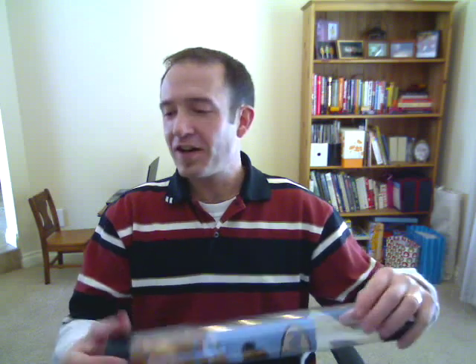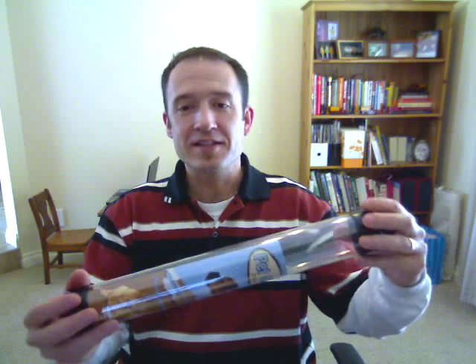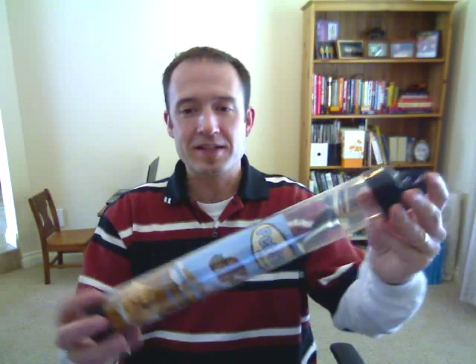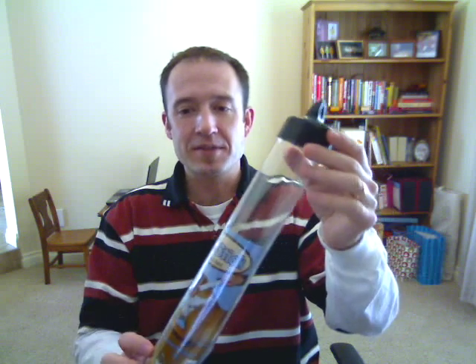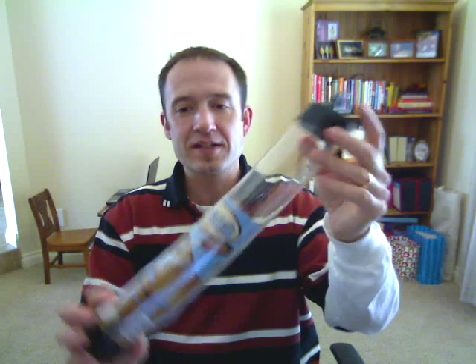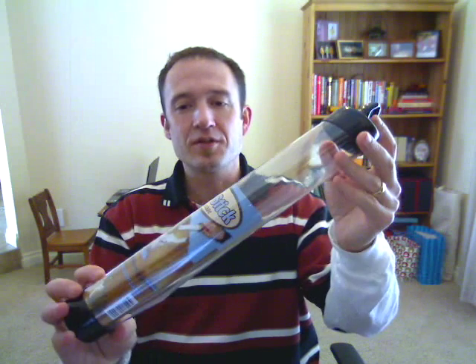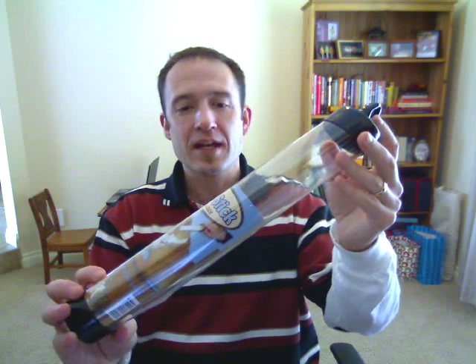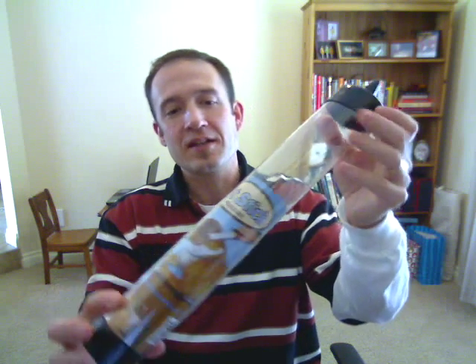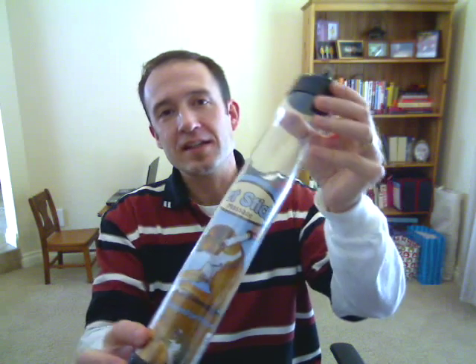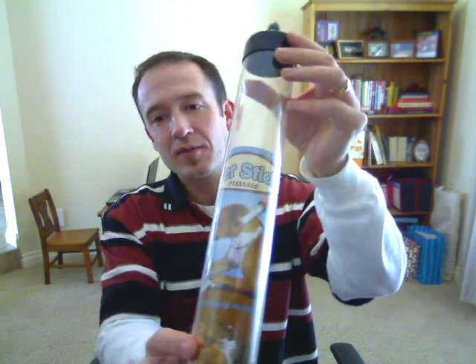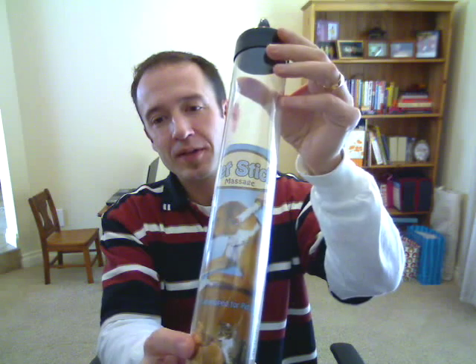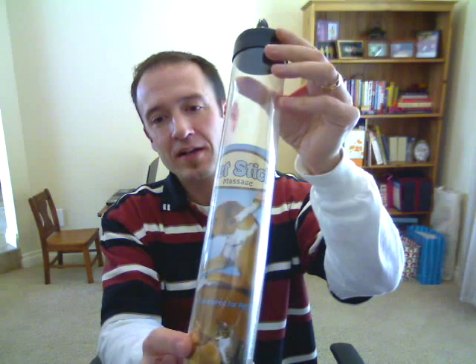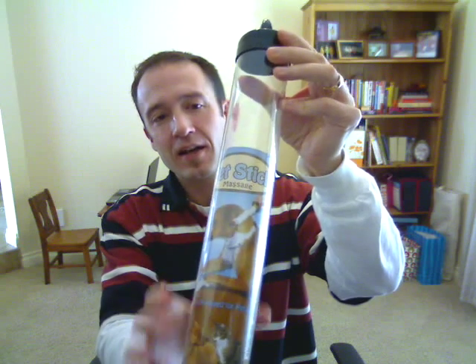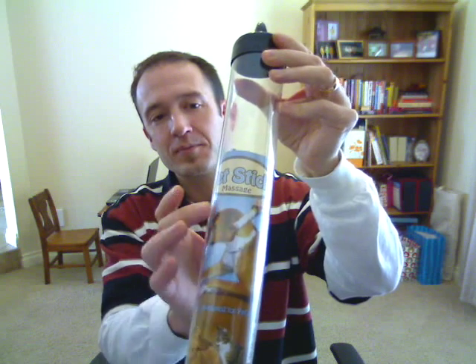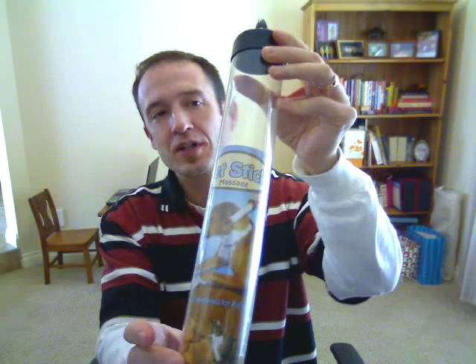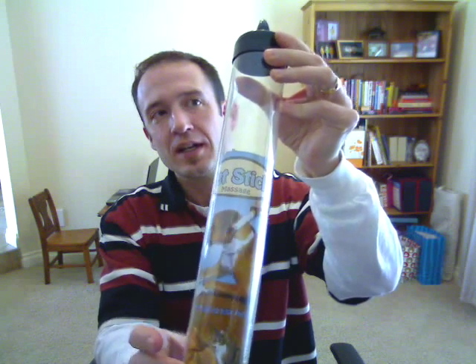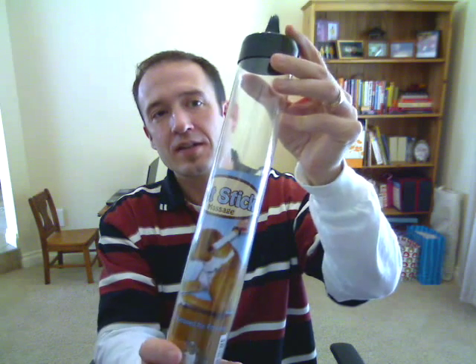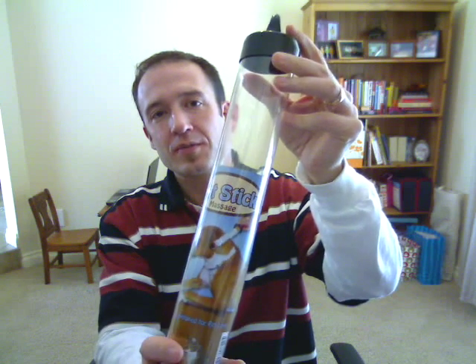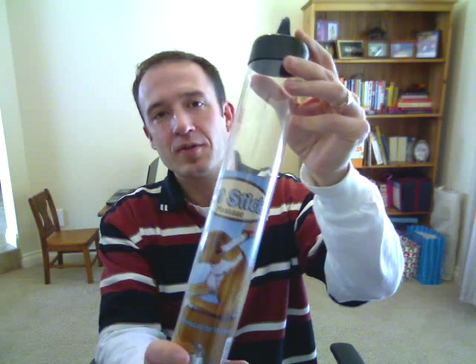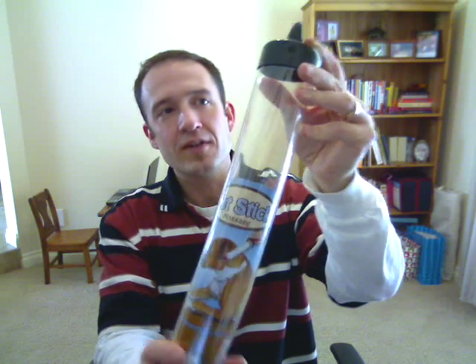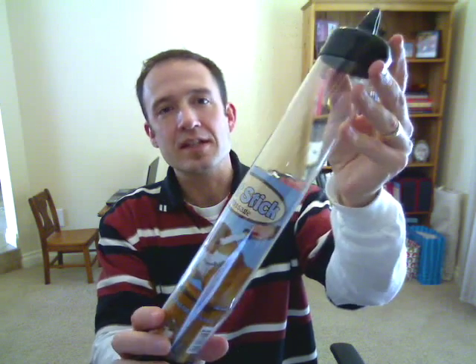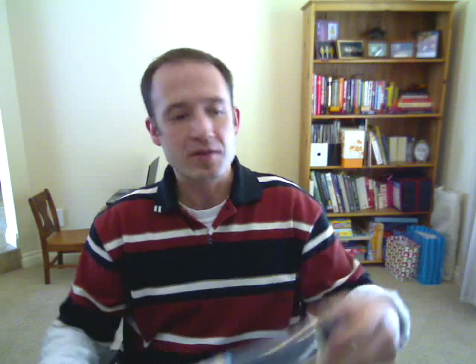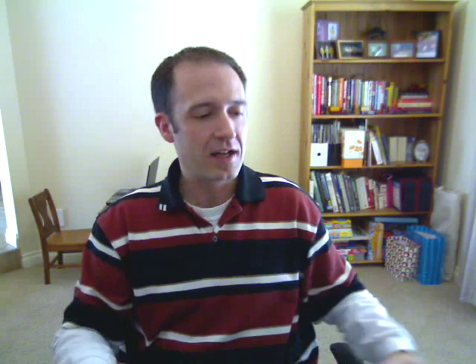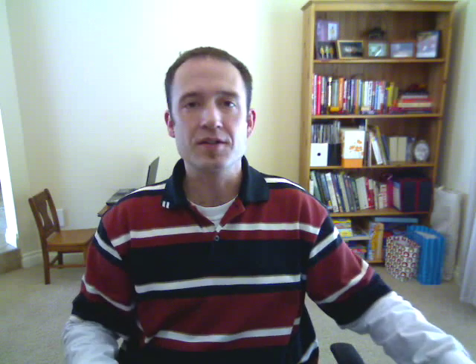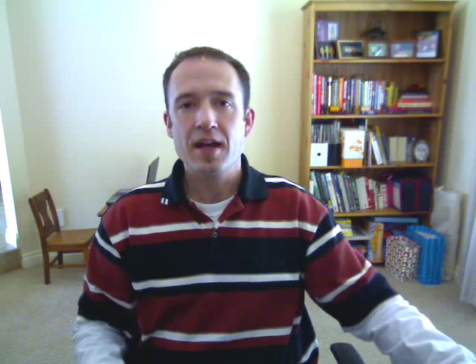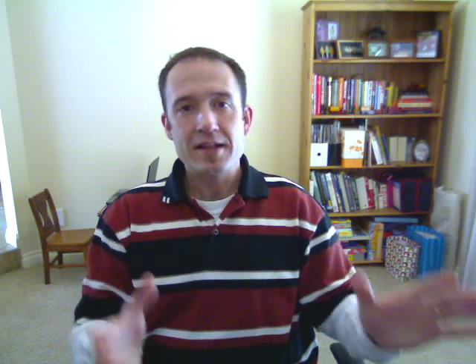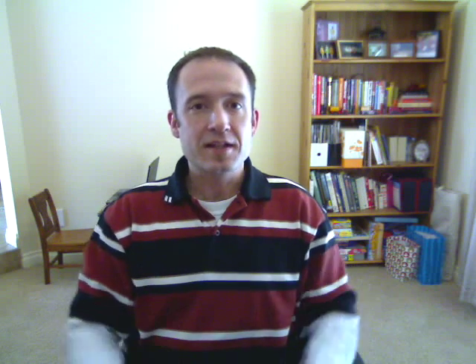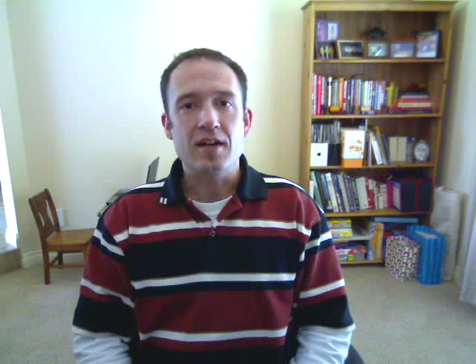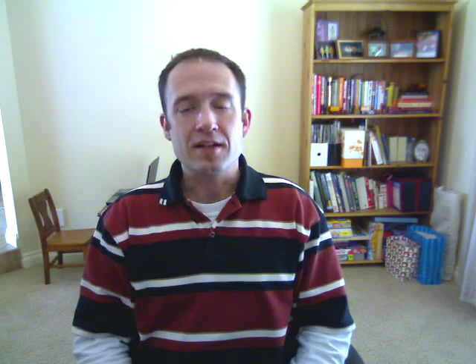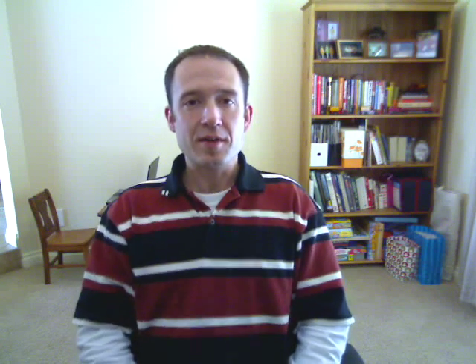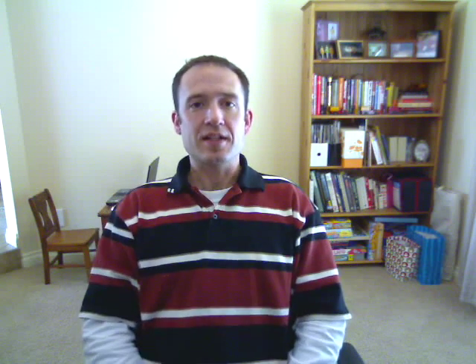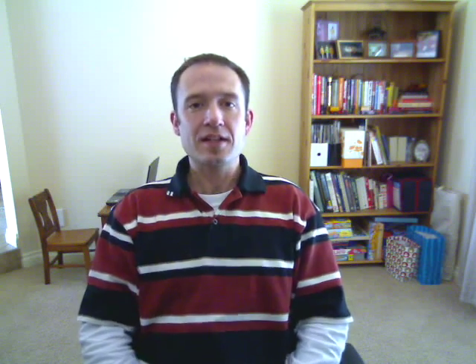The pet stick comes in this fancy little tube. If I hold it up, you can see it comes with a brochure in the tube — very easy to store and to handle. So that's the sticks that we carry. Thank you very much and have a great day.